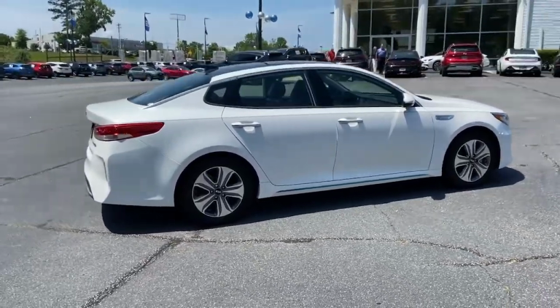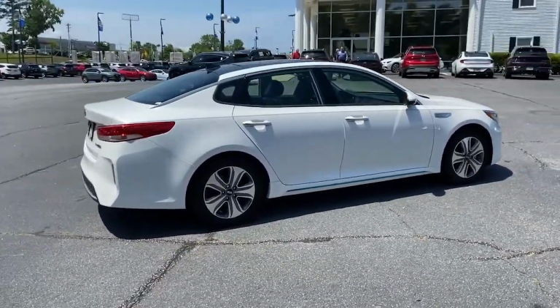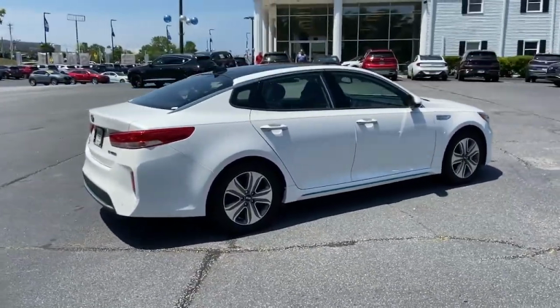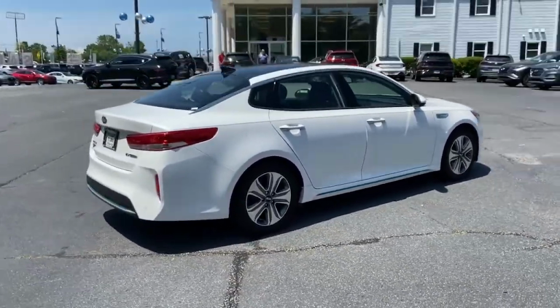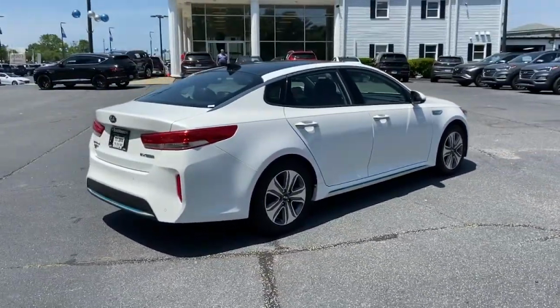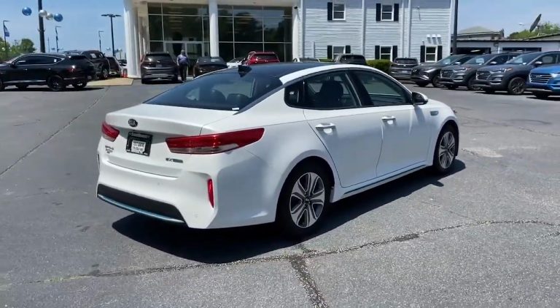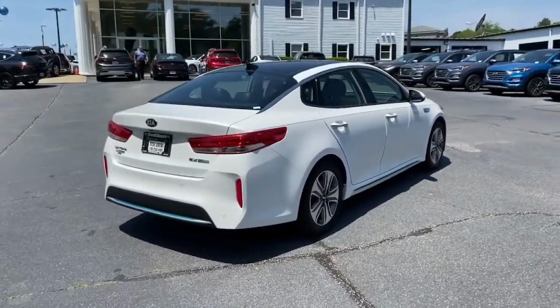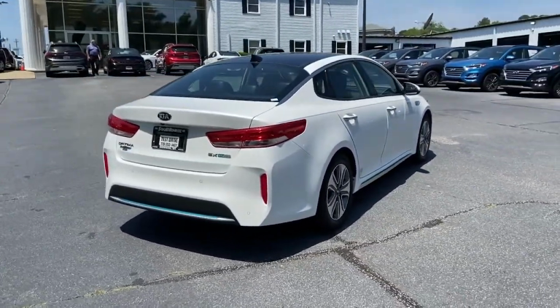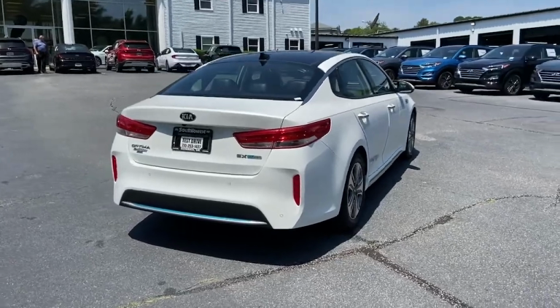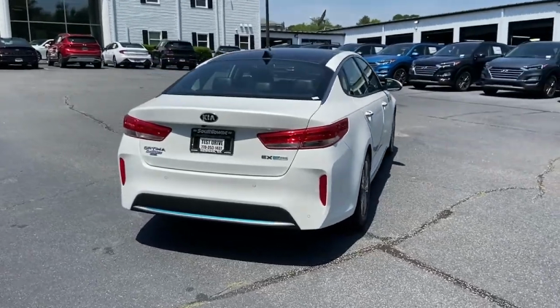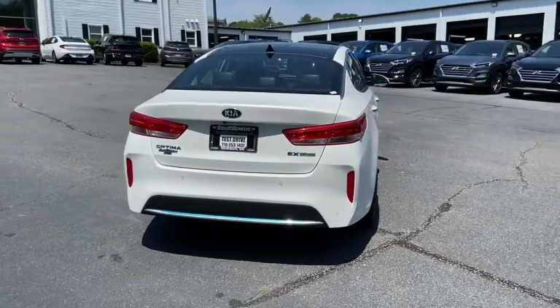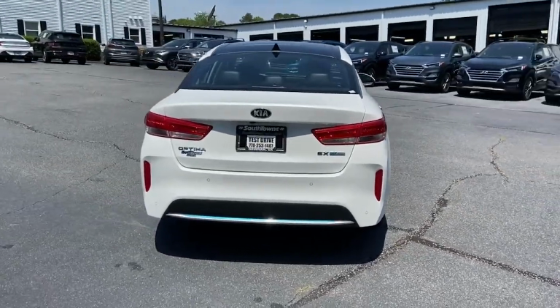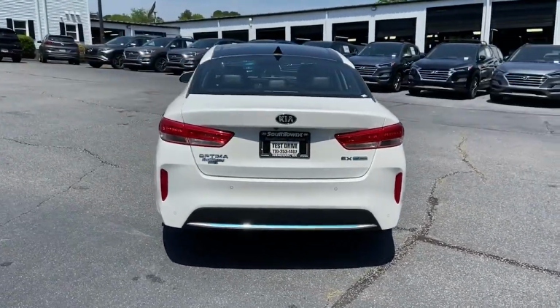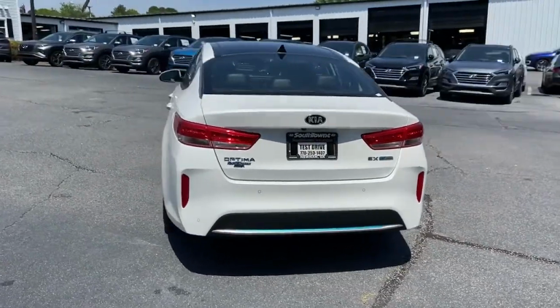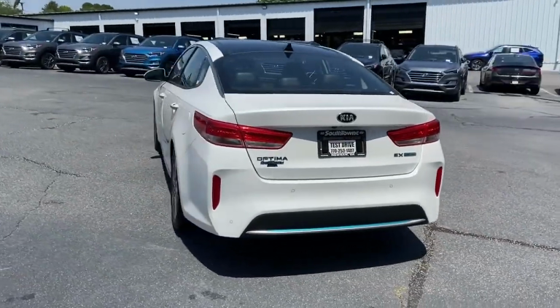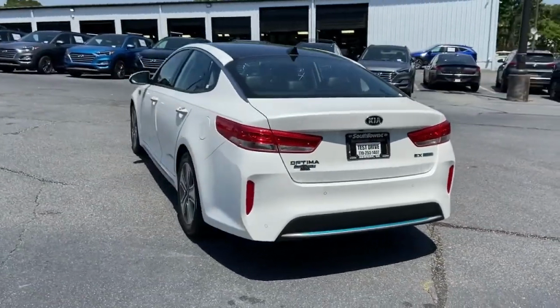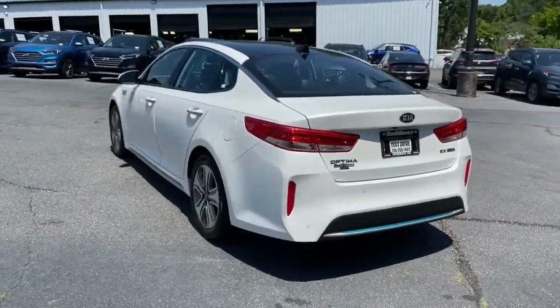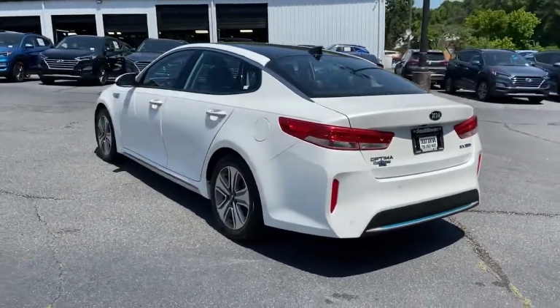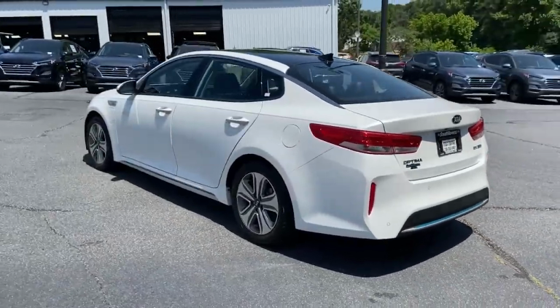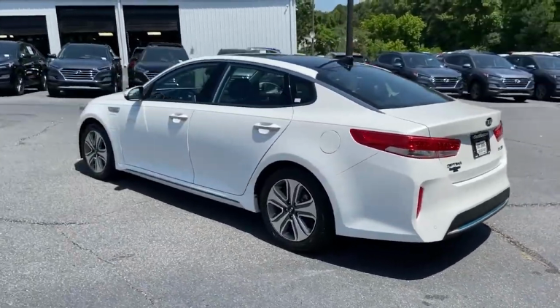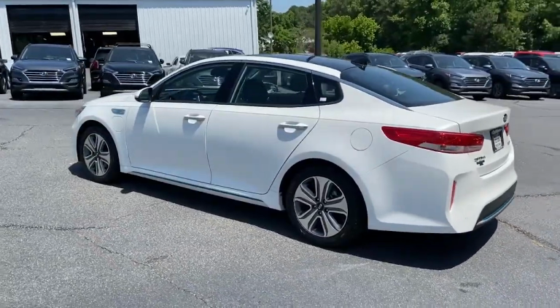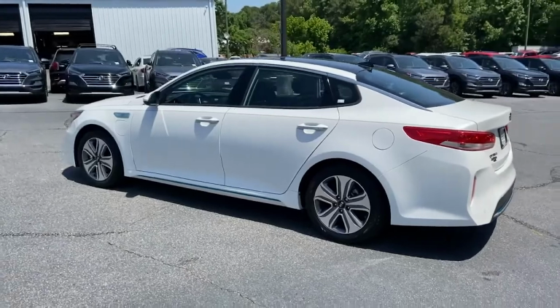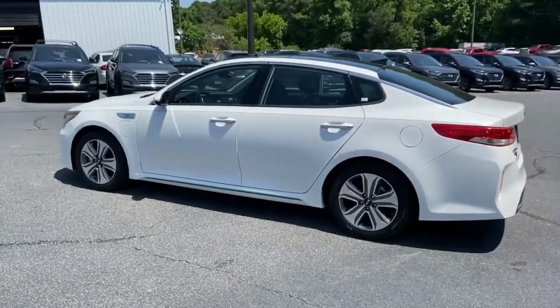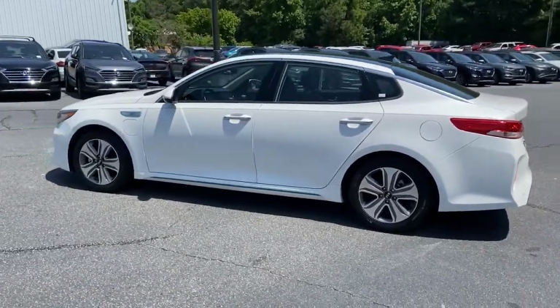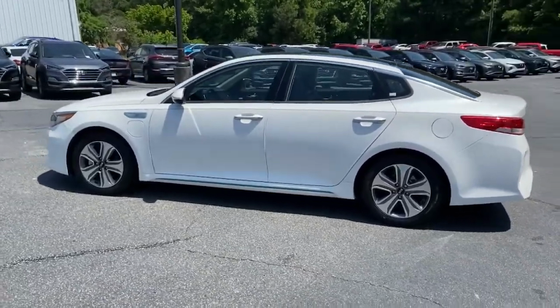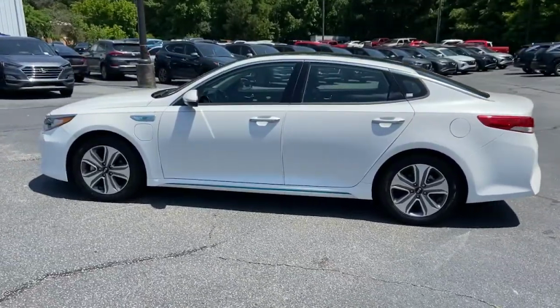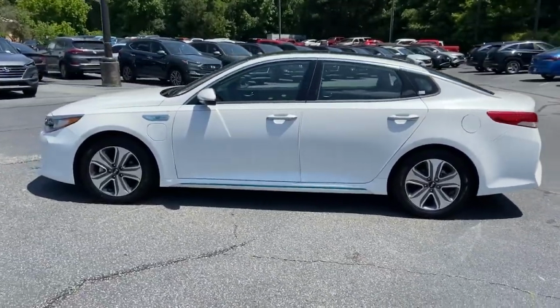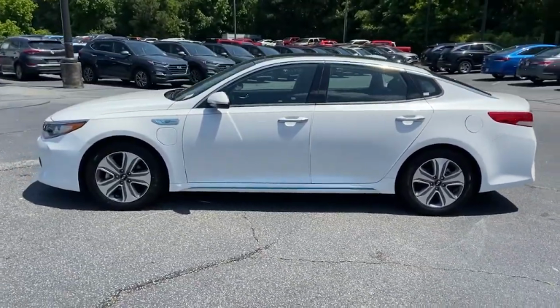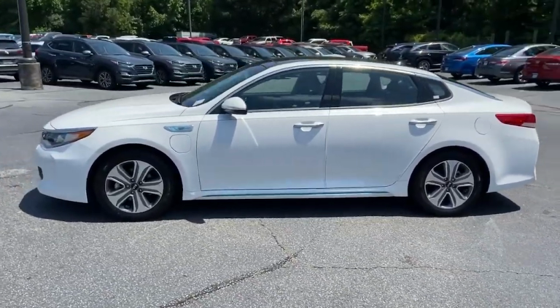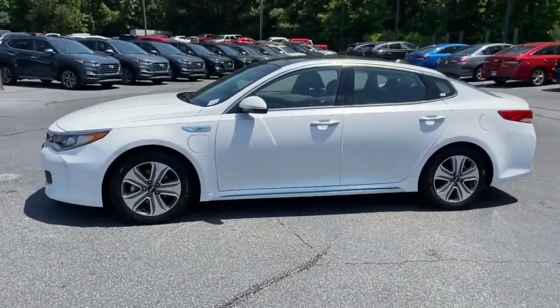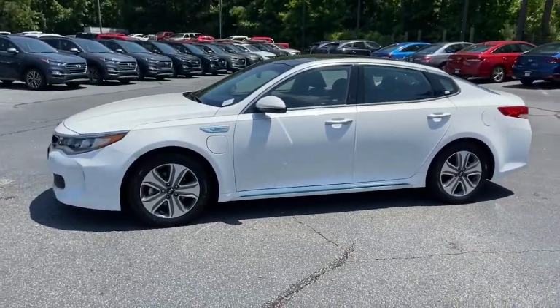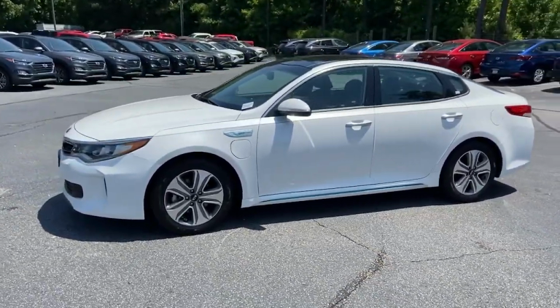With driver assist tech, infotainment, and connectivity on board, this handsome midsize sedan prioritizes safety, comfort, and convenience. These are just some of the great options this vehicle comes with.